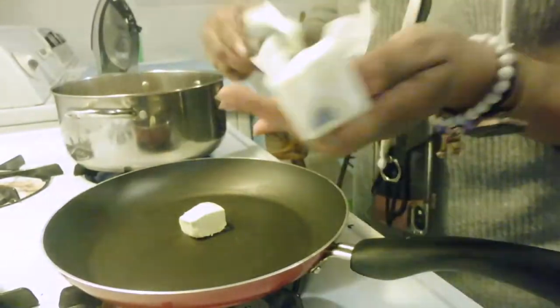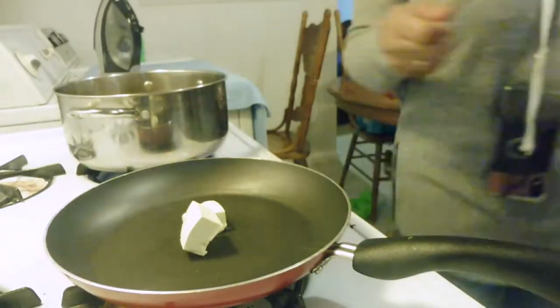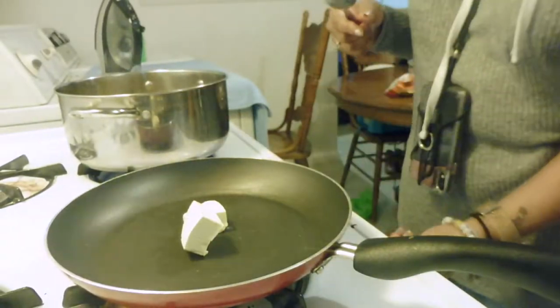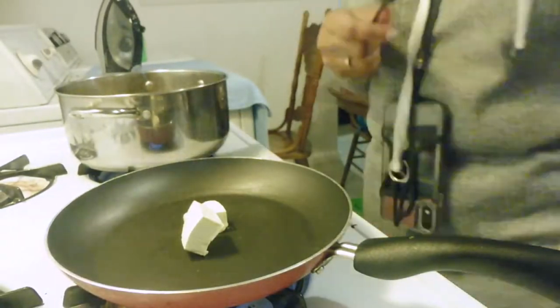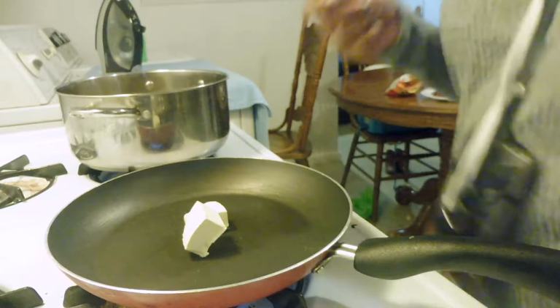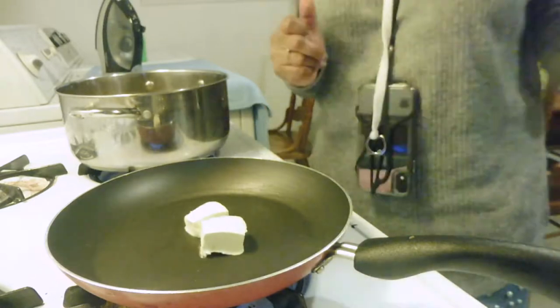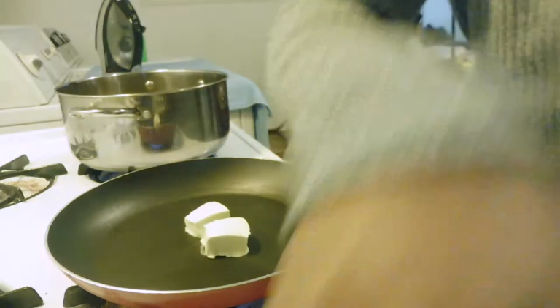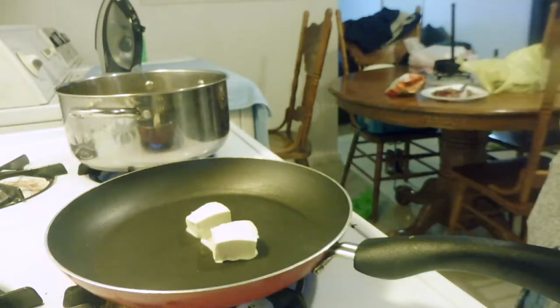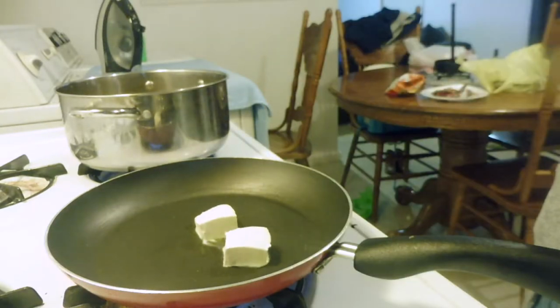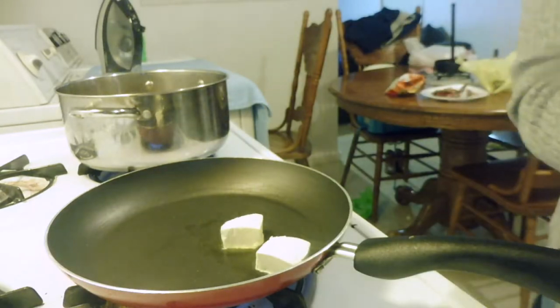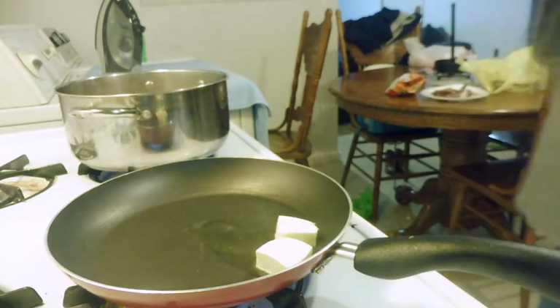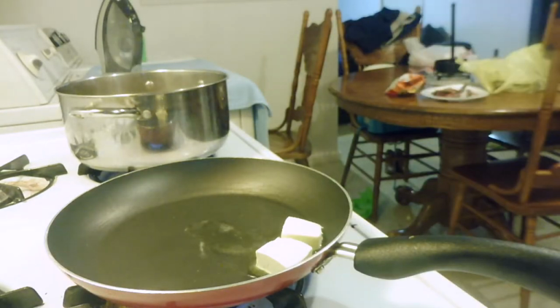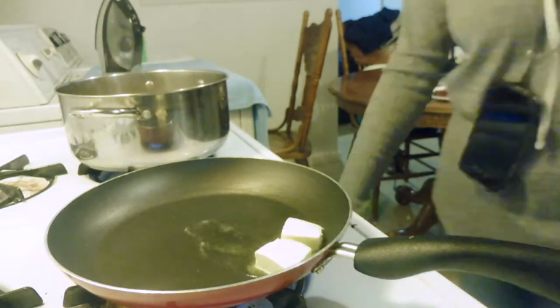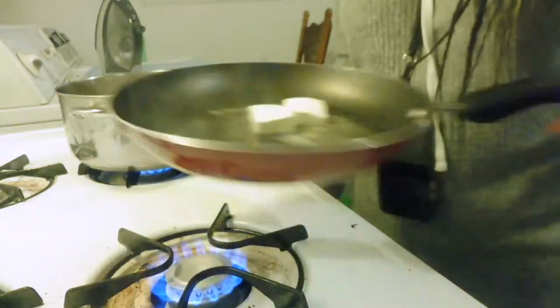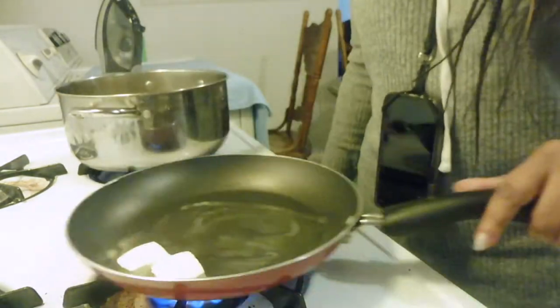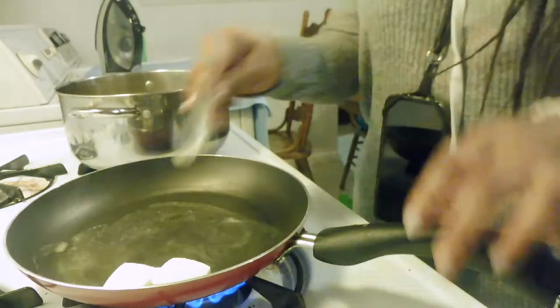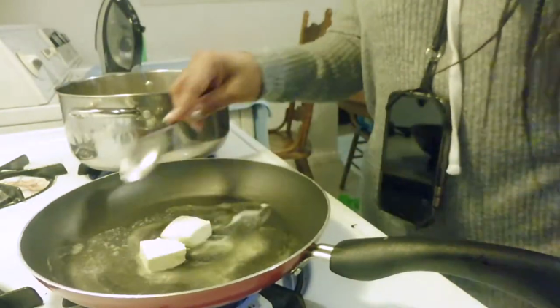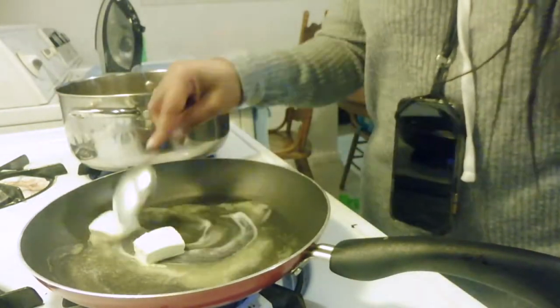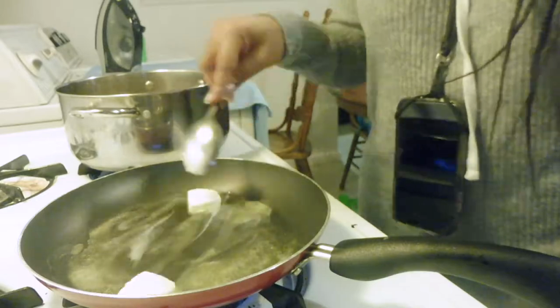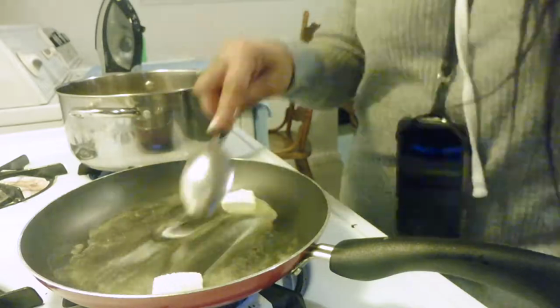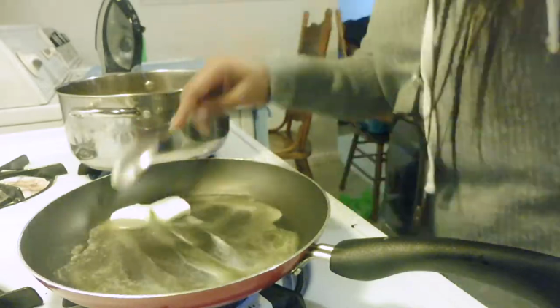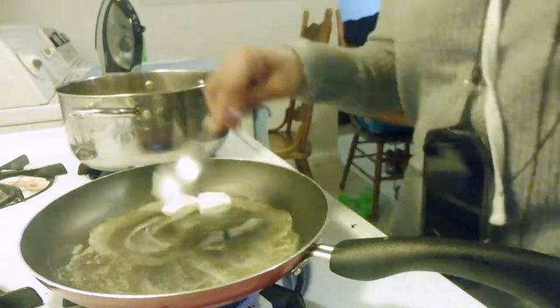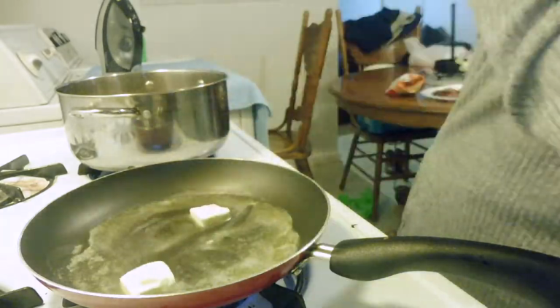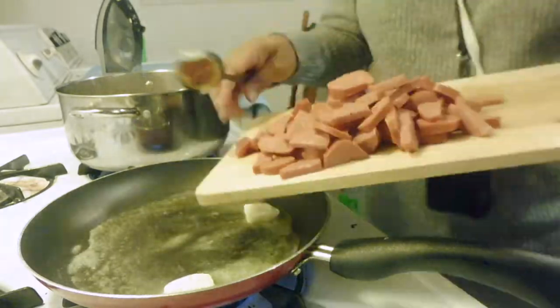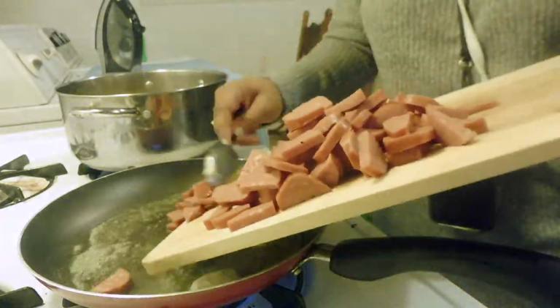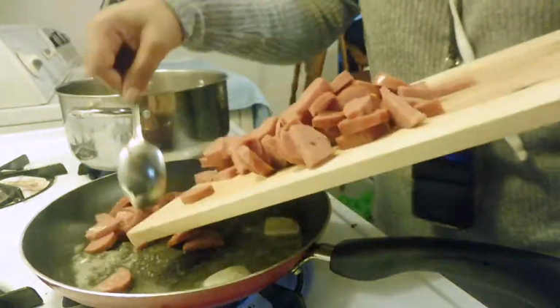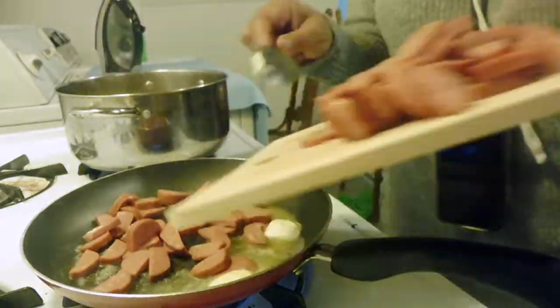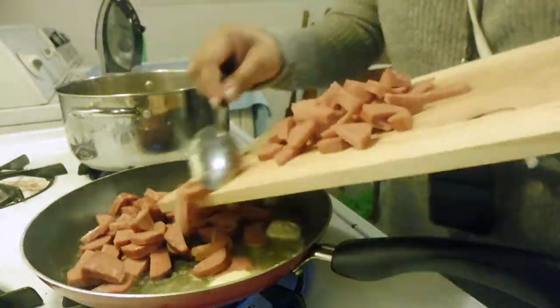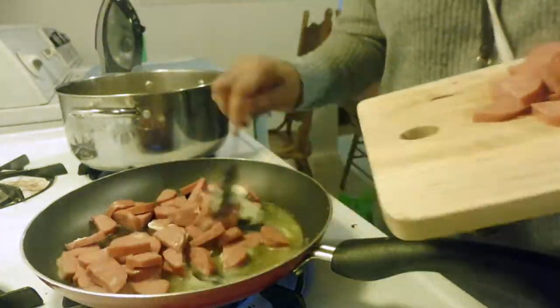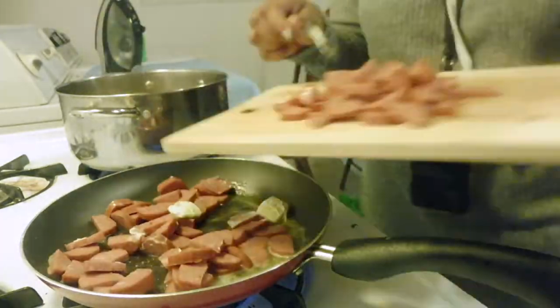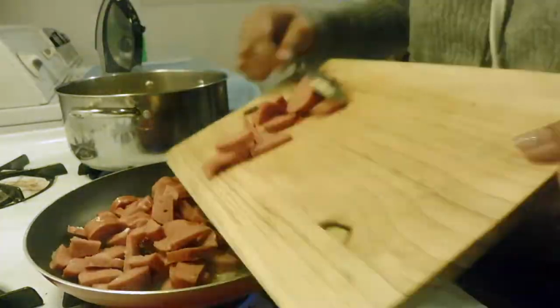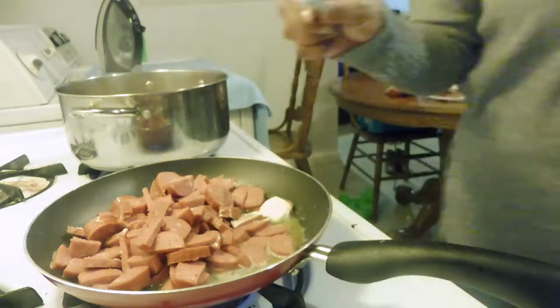I know what you're thinking — that's a lot of butter — but I want to make sure that it does not stick to the pan. We don't want this to be all burnt and ugly and nasty. We want it to be real nice. So I'm going to take all of my sausage and put it in there.